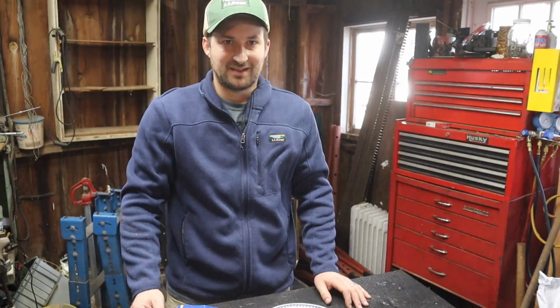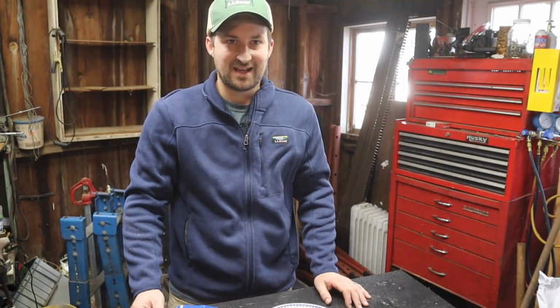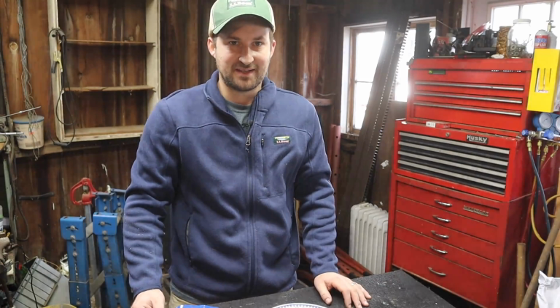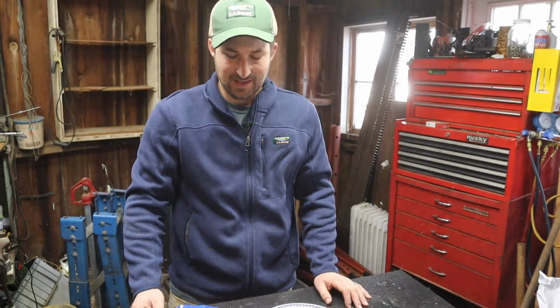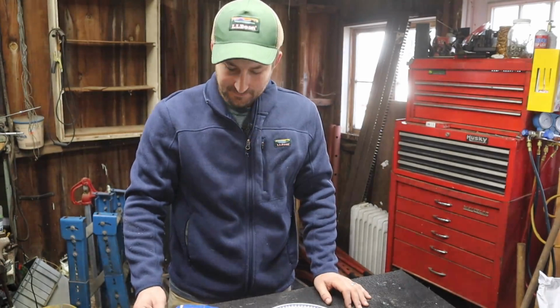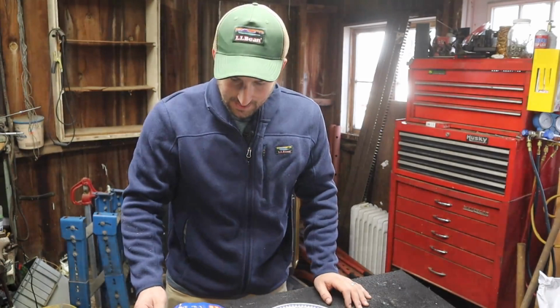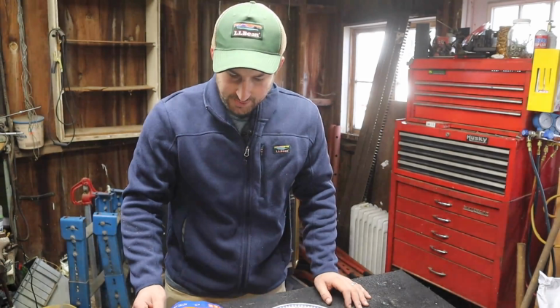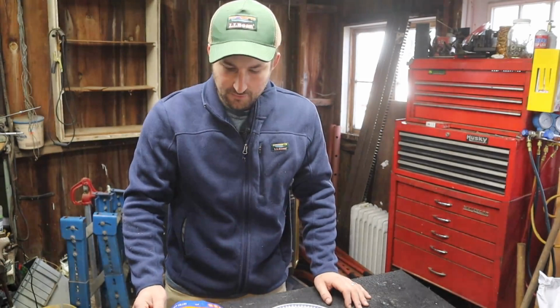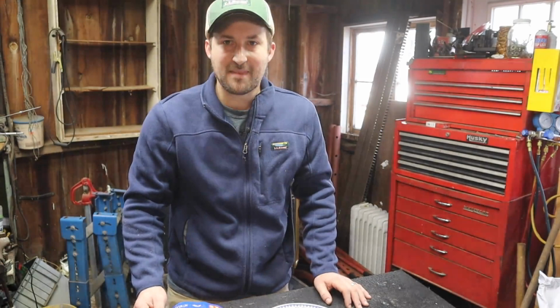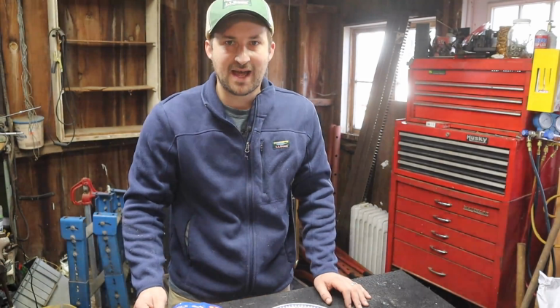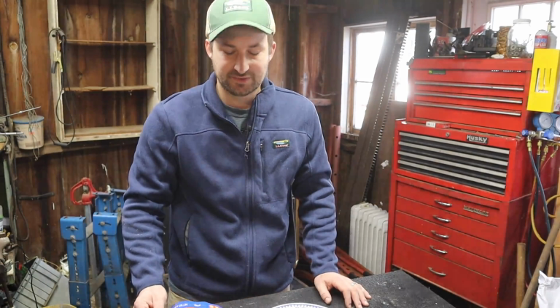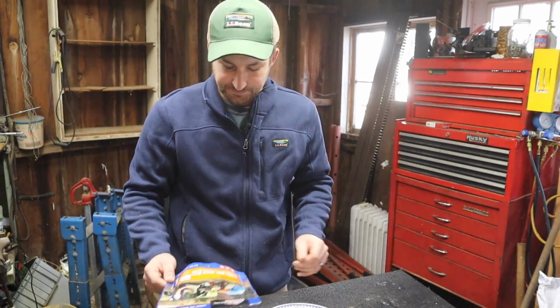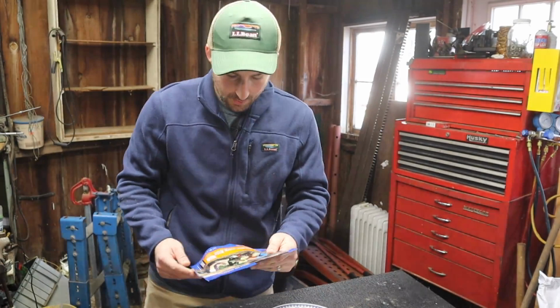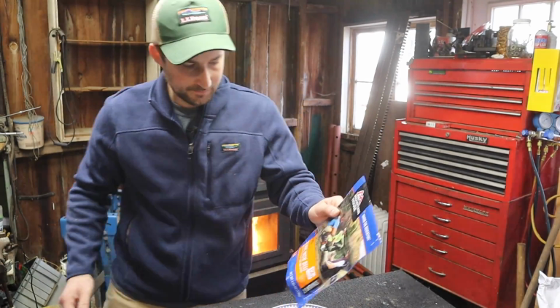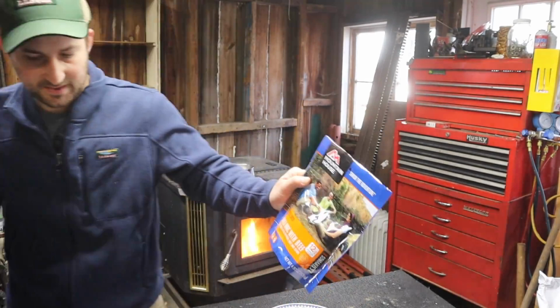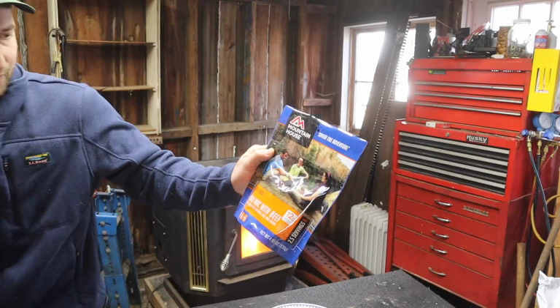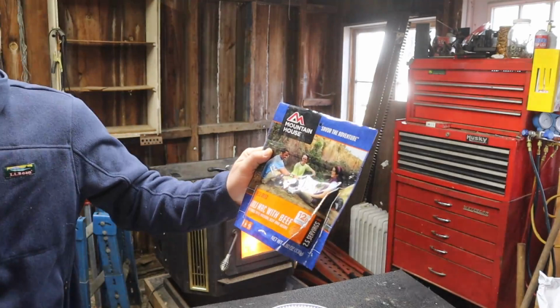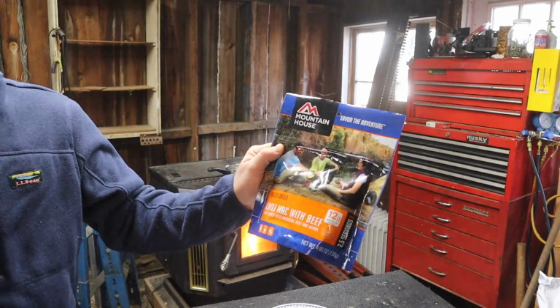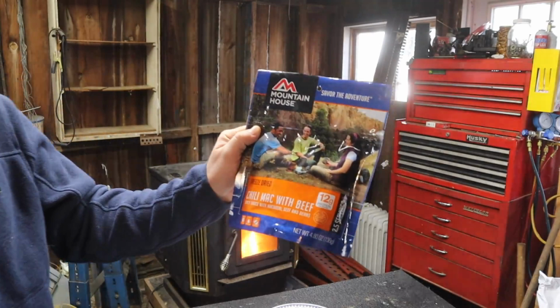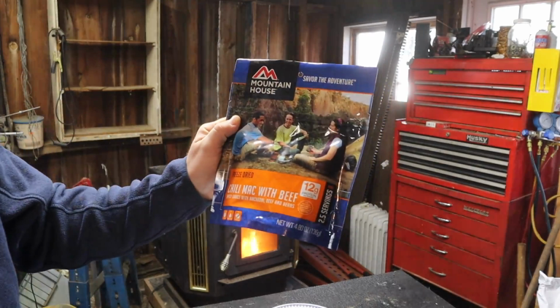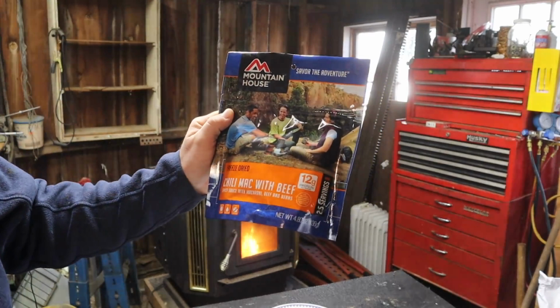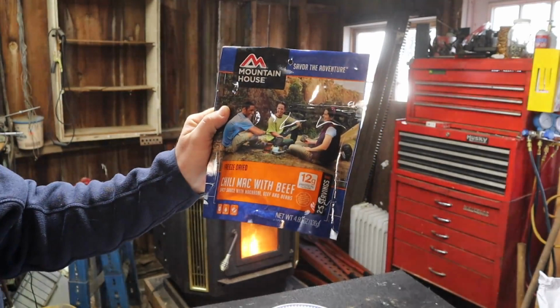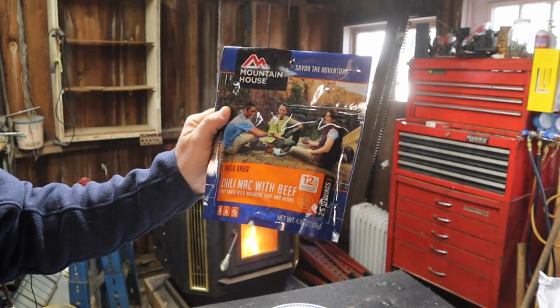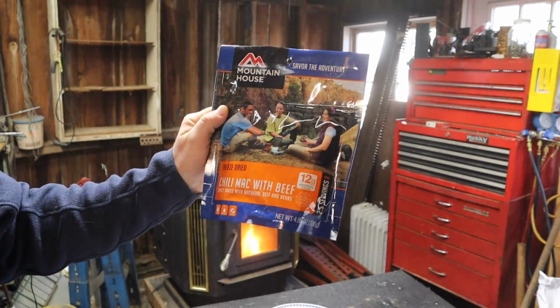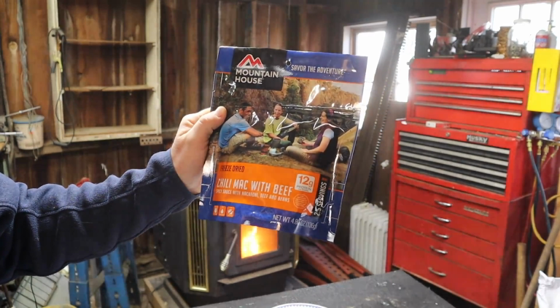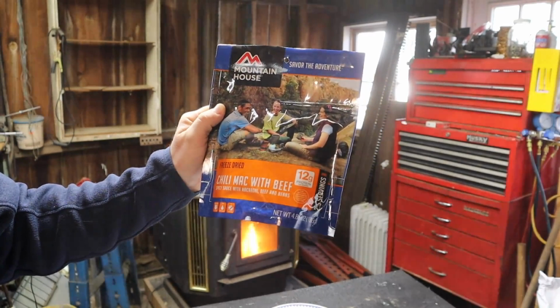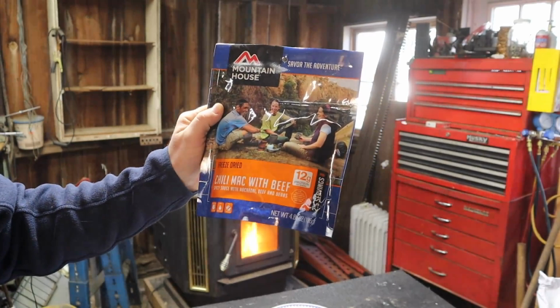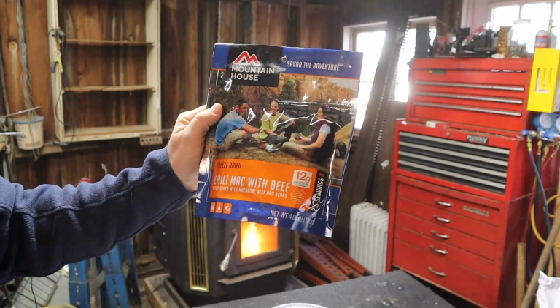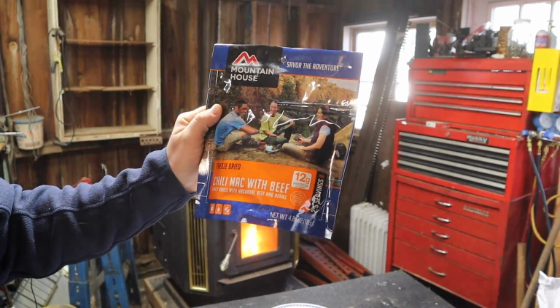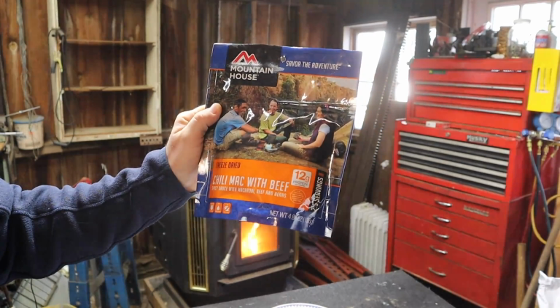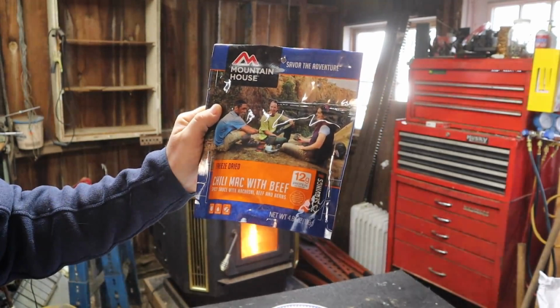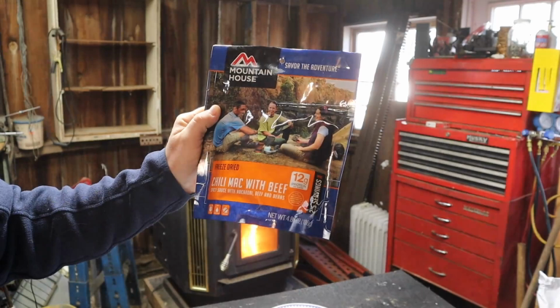Hey guys, Mike here today. We're going to go over the Mountain House freeze-dried chili mac and cheese with beef. This is a spicy sauce with macaroni, beef and beans.